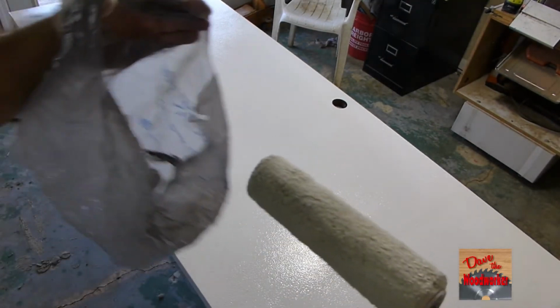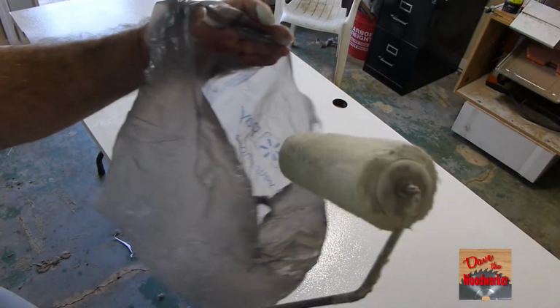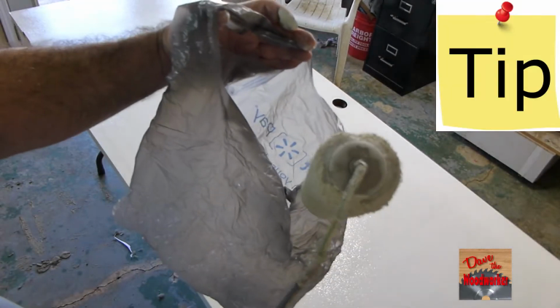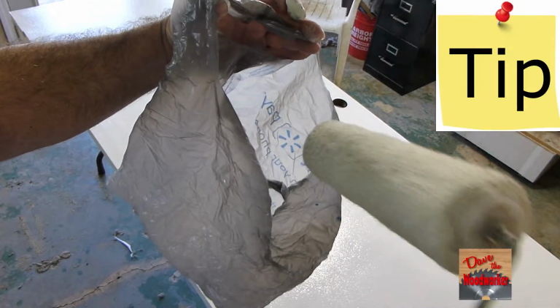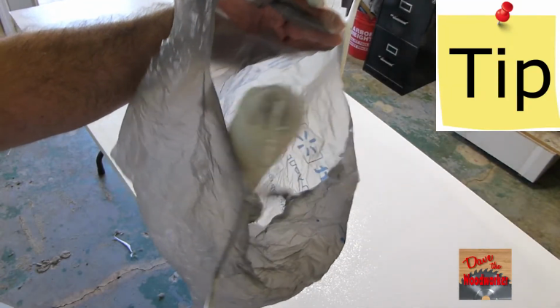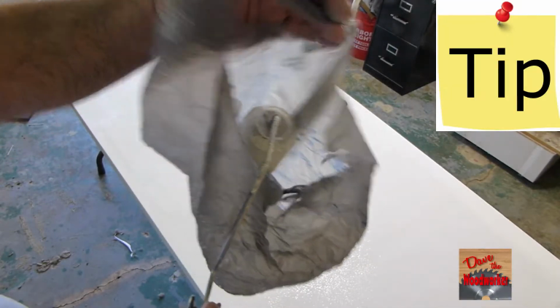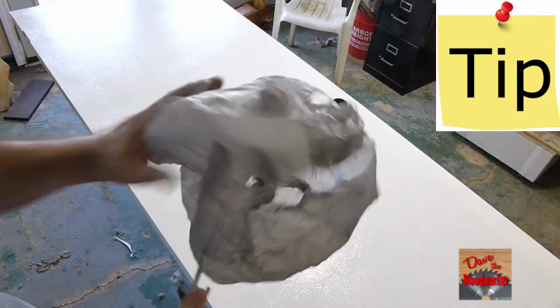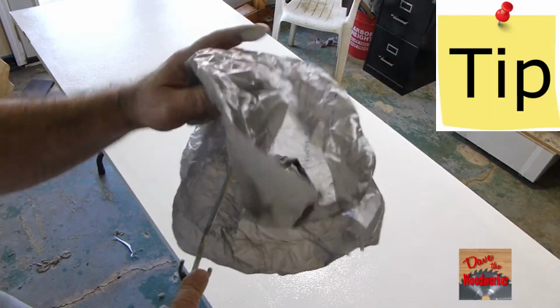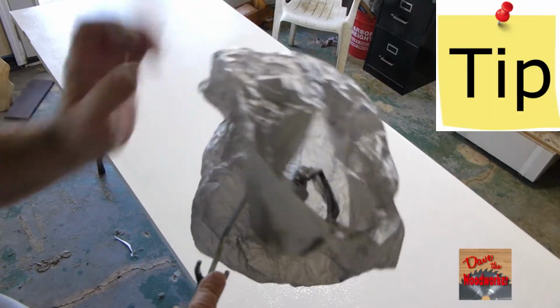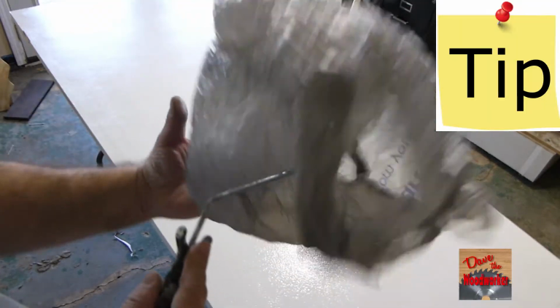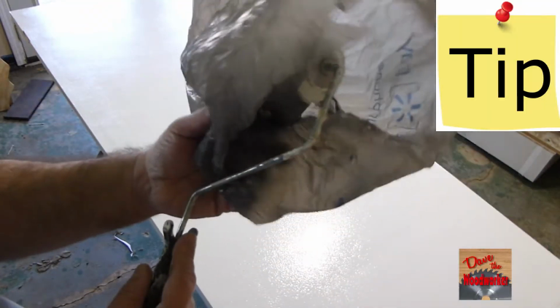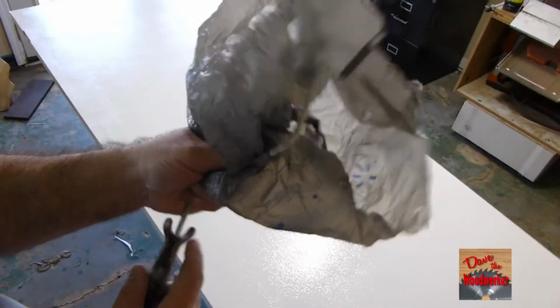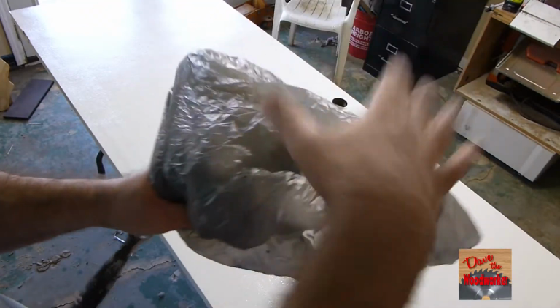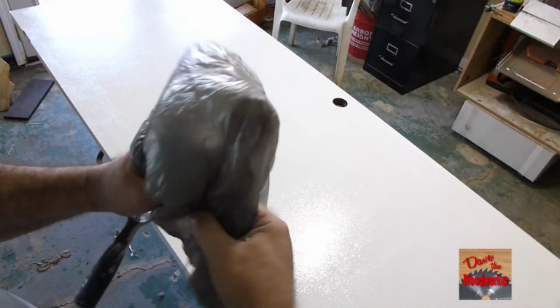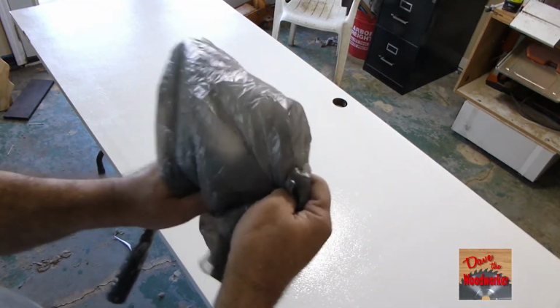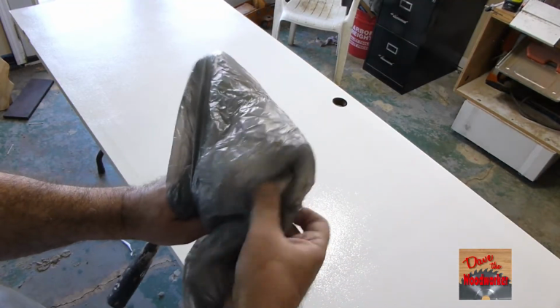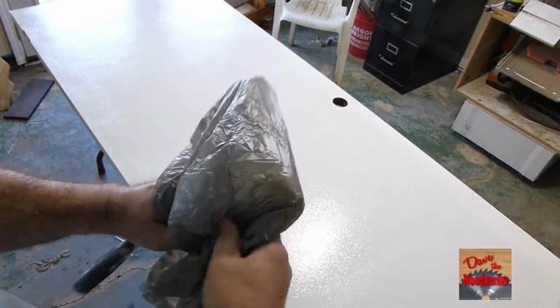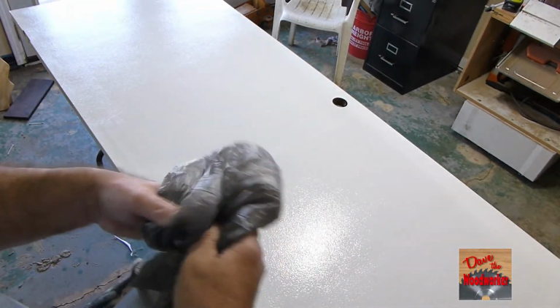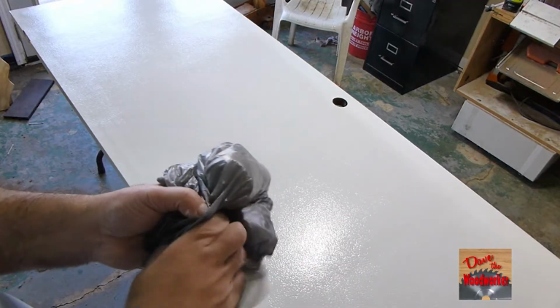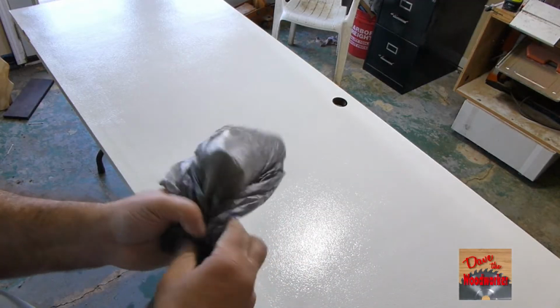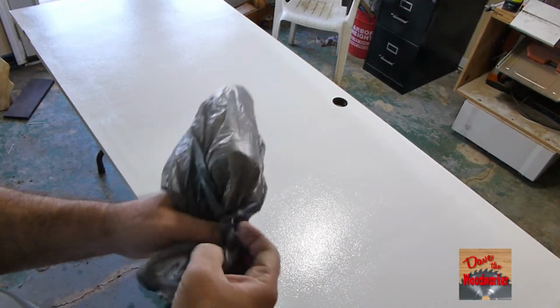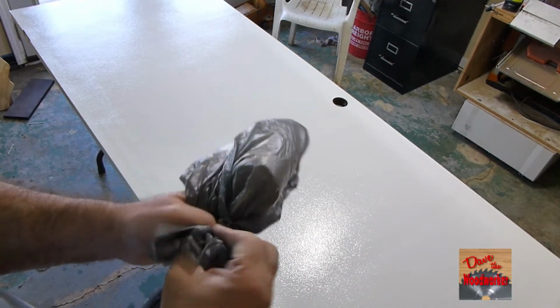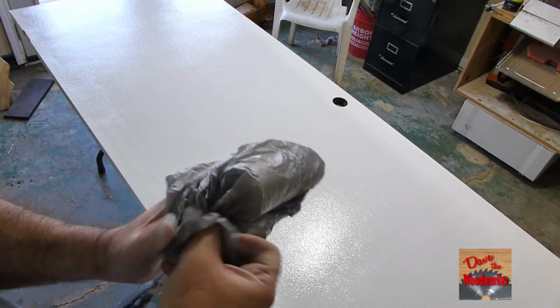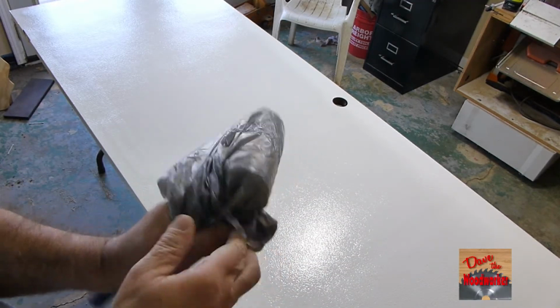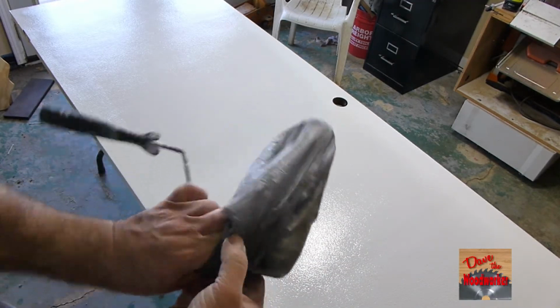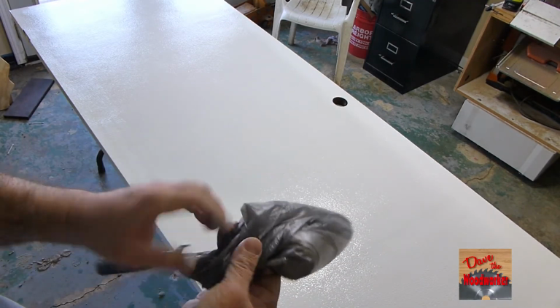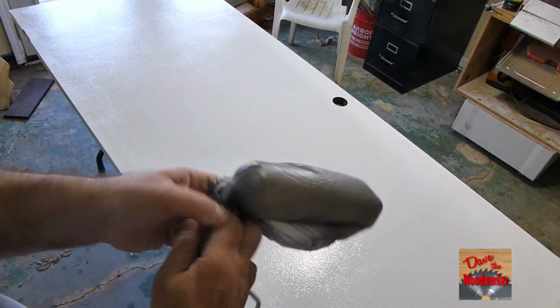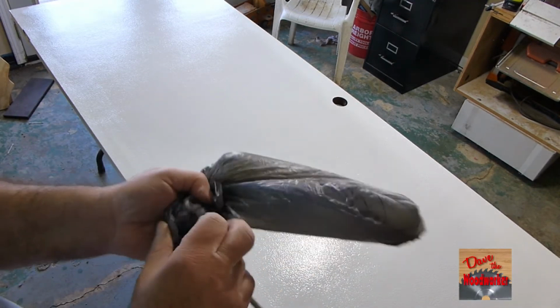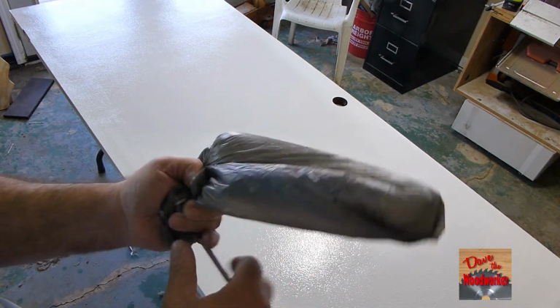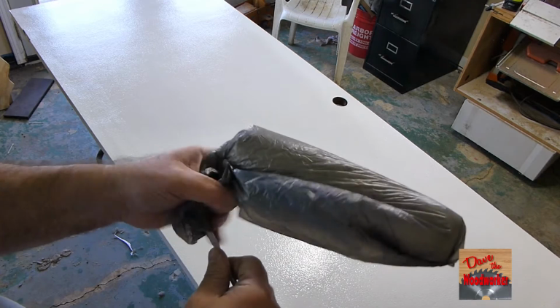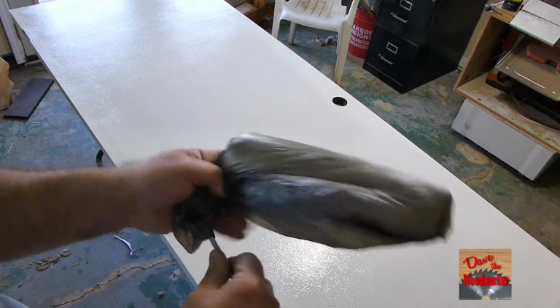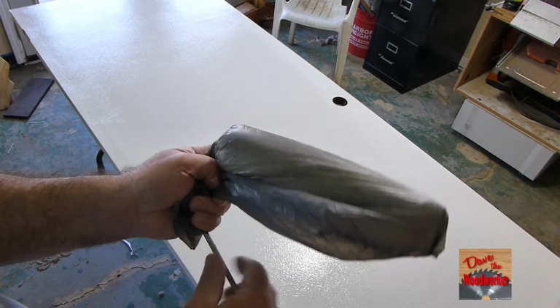Here's another tip: put your roller in a plastic bag and seal it up, and then we can use this again in a couple of hours.